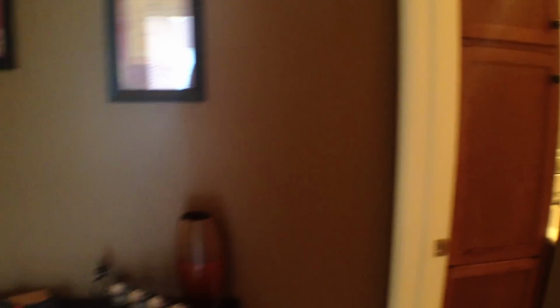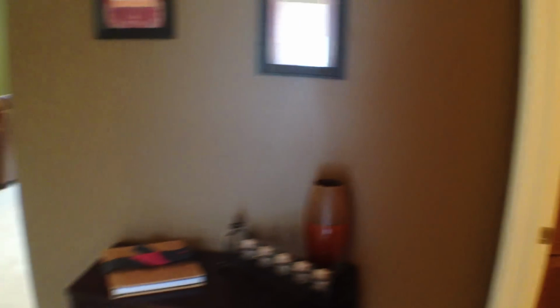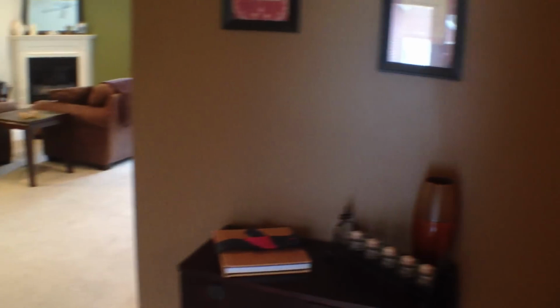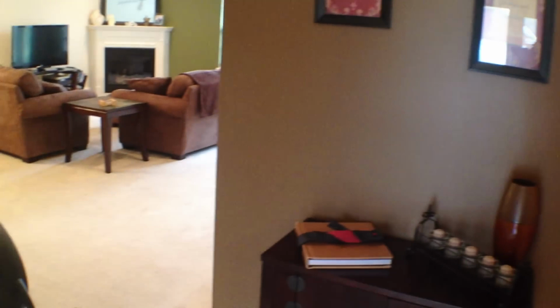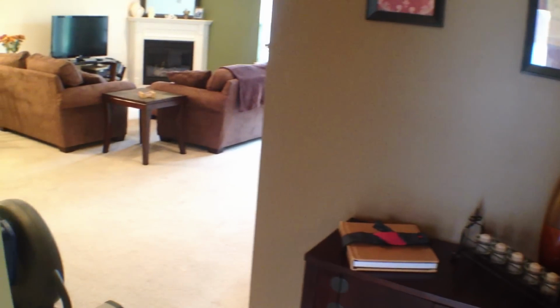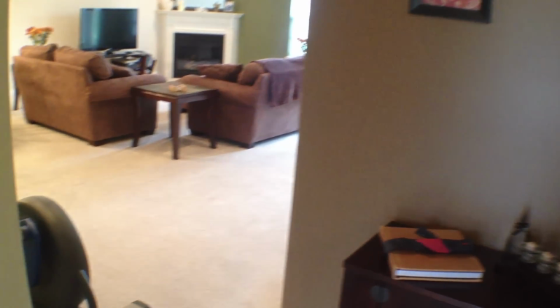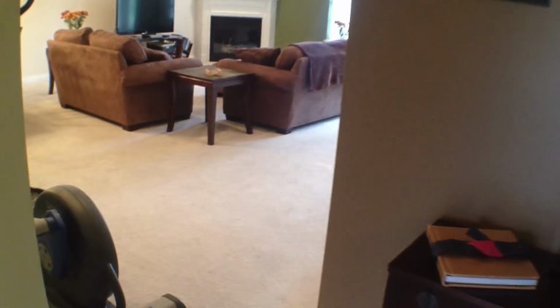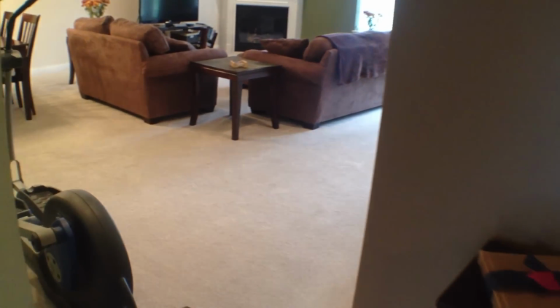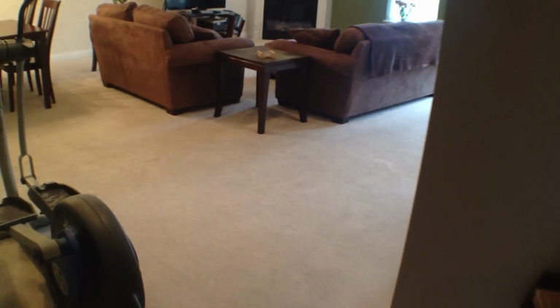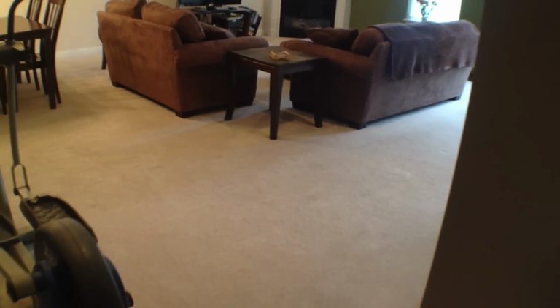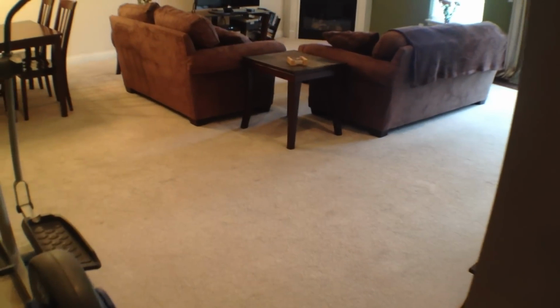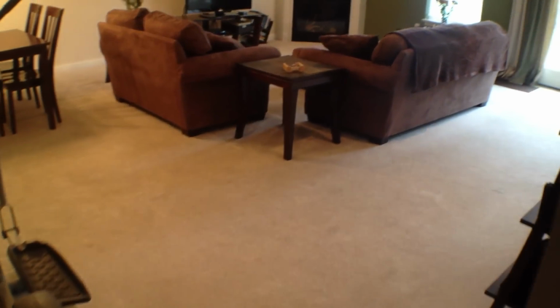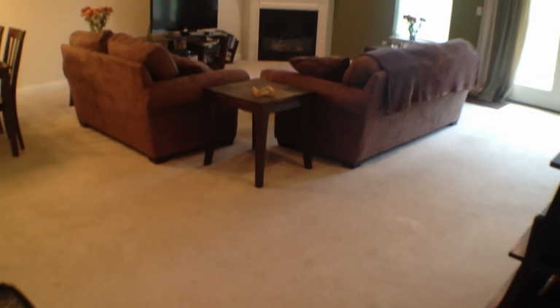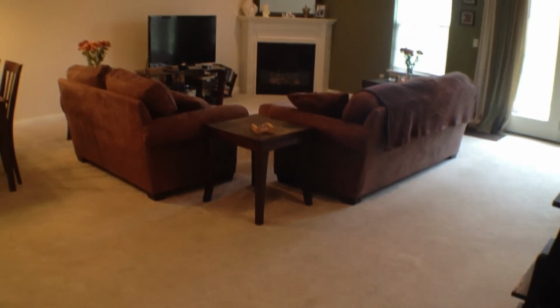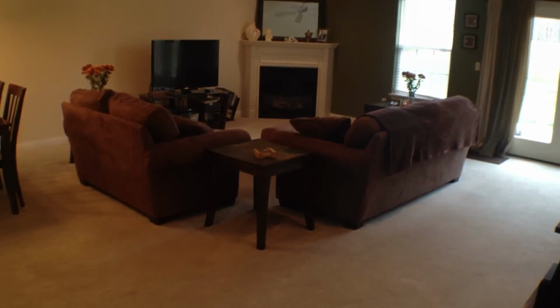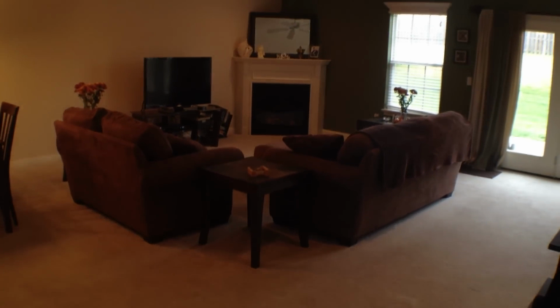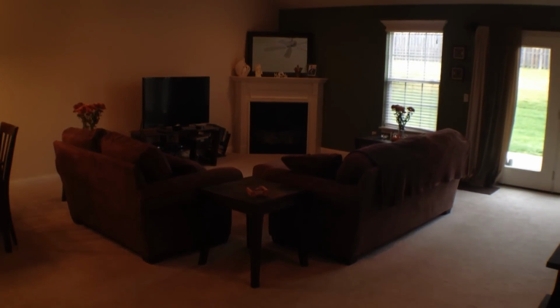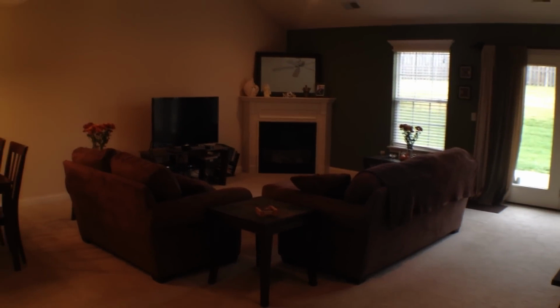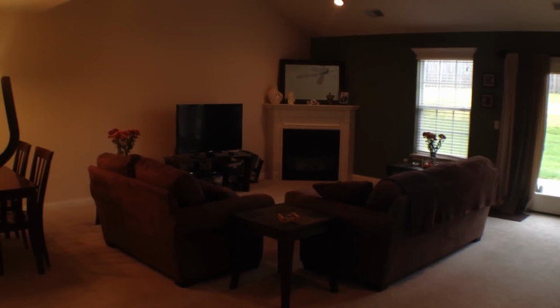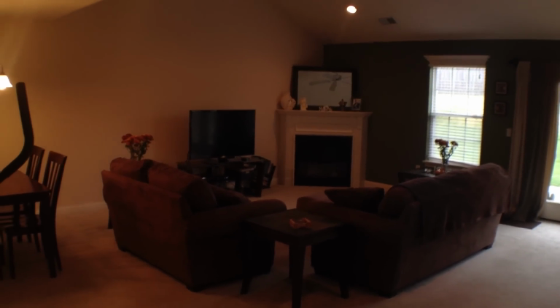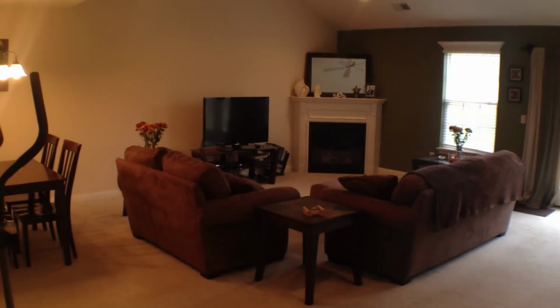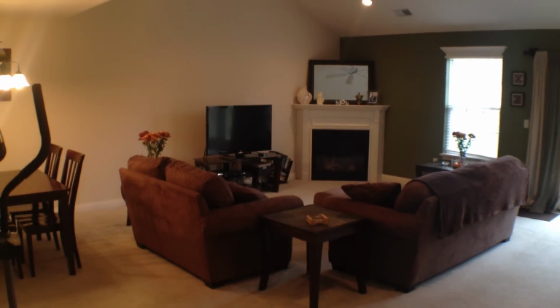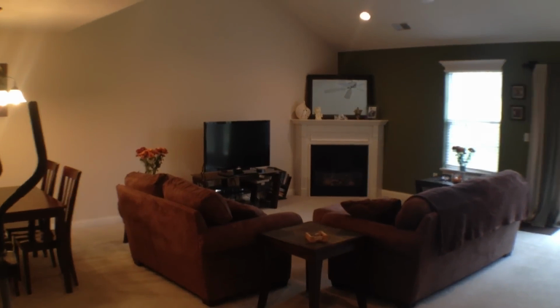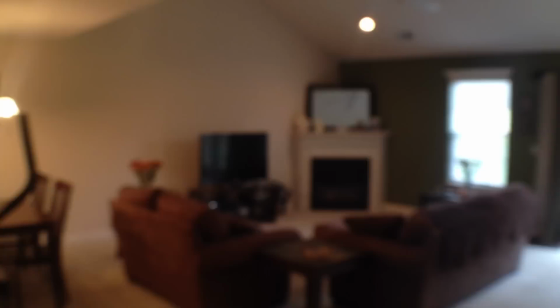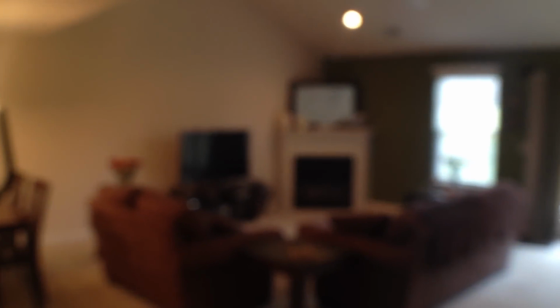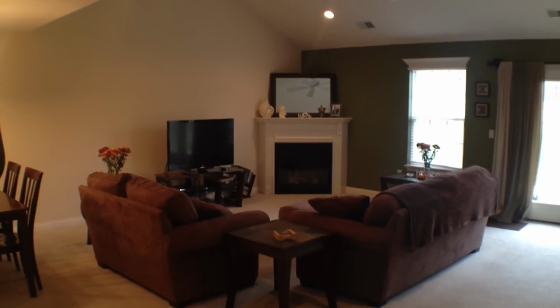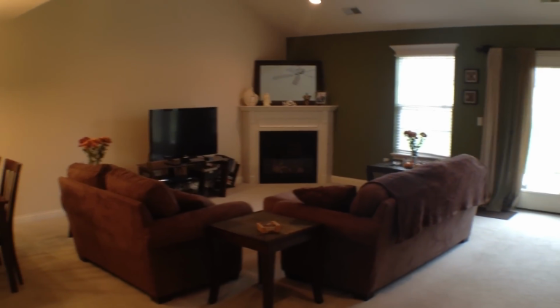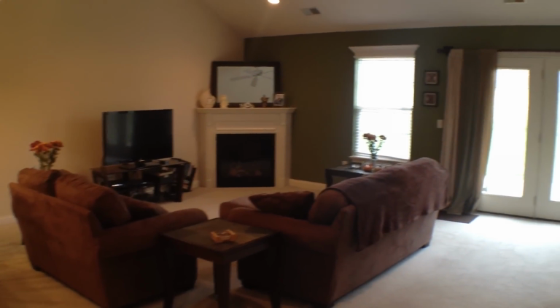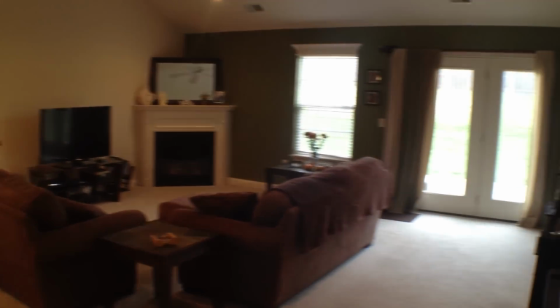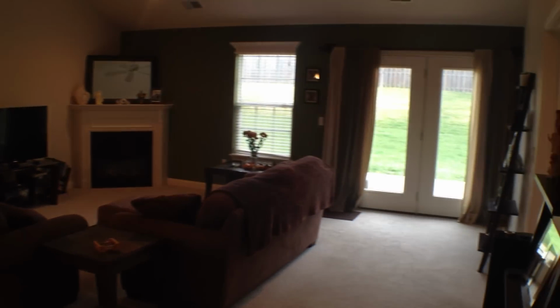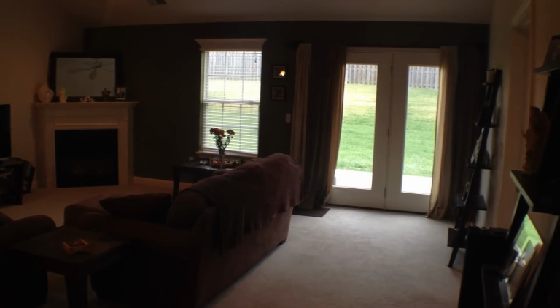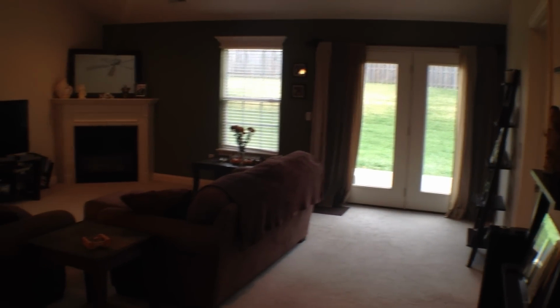Now this patio home is only six years old, so all appliances and everything are in great shape. Here's a great view of this very open, beautiful living room. It's got a vaulted ceiling, lots of space here. It's a great open floor plan — great for entertaining.